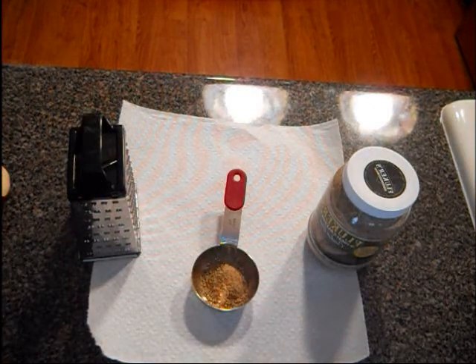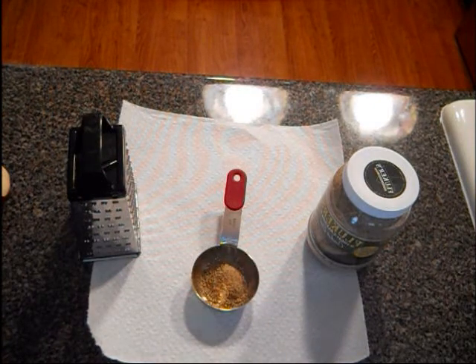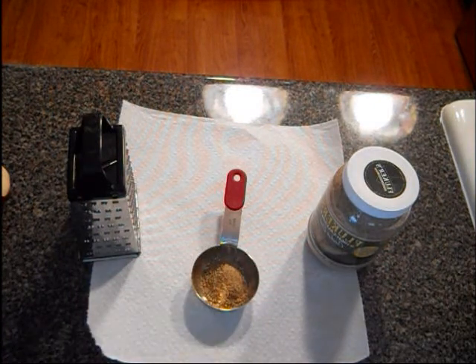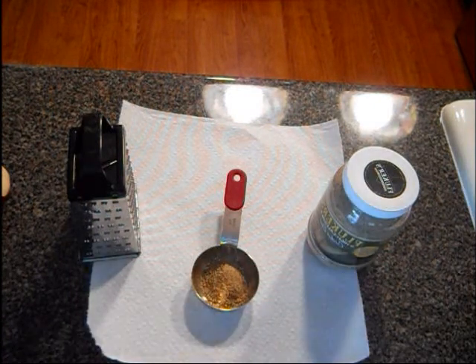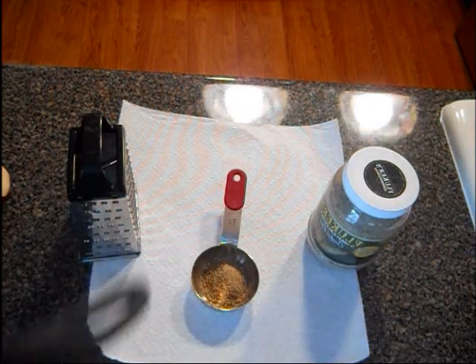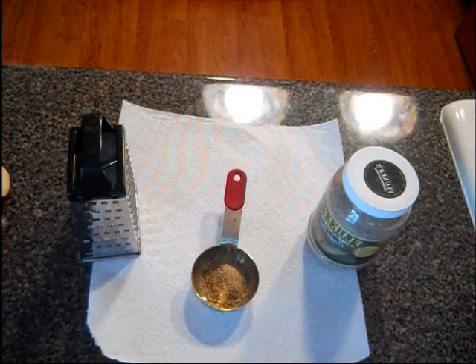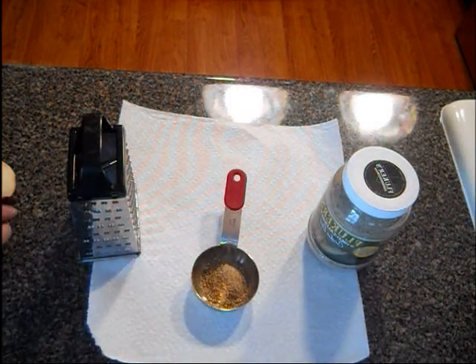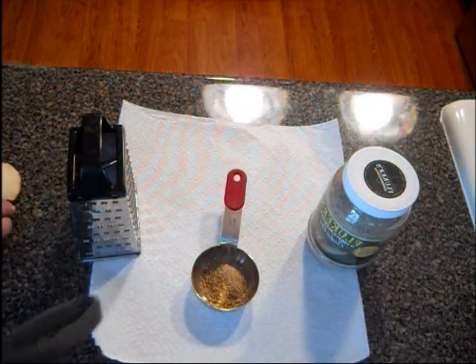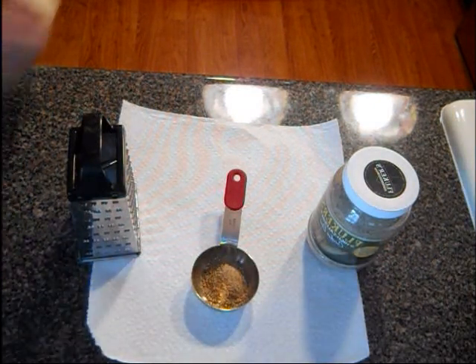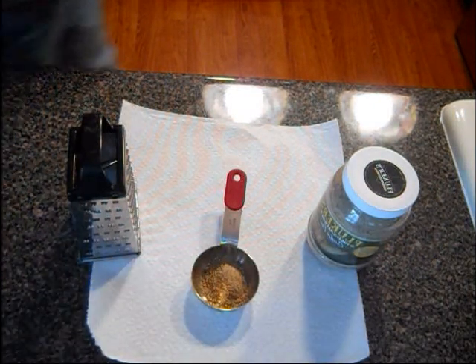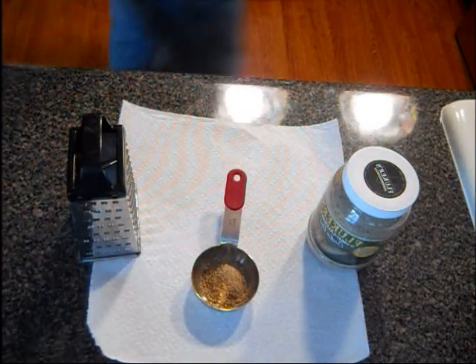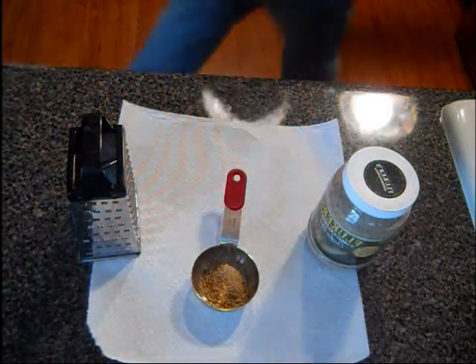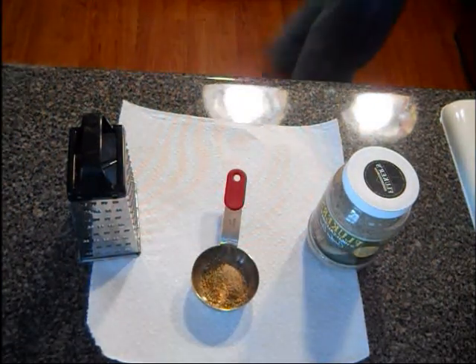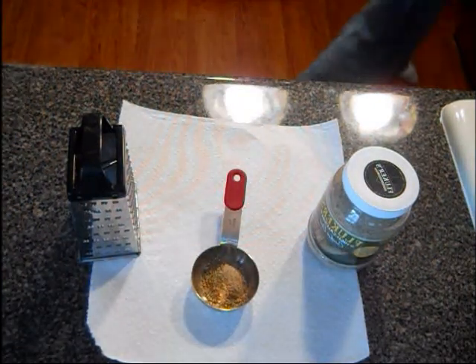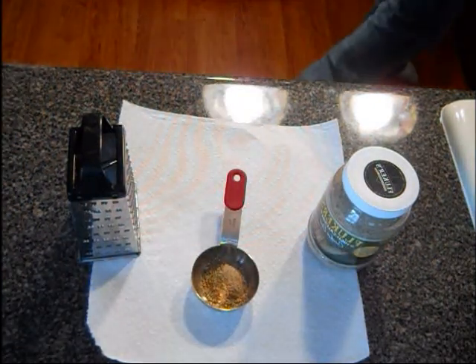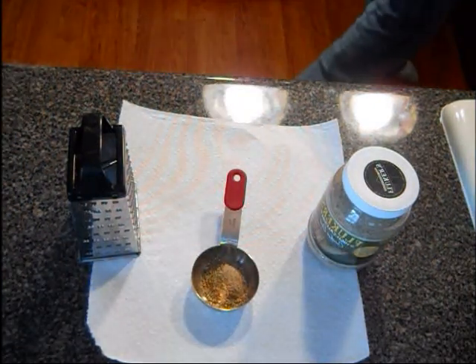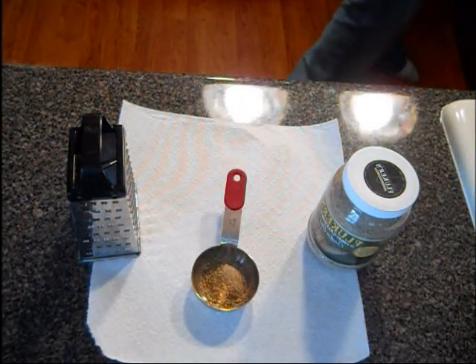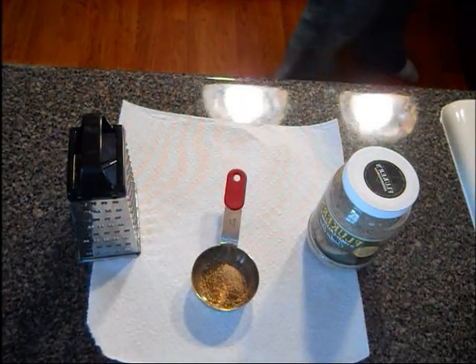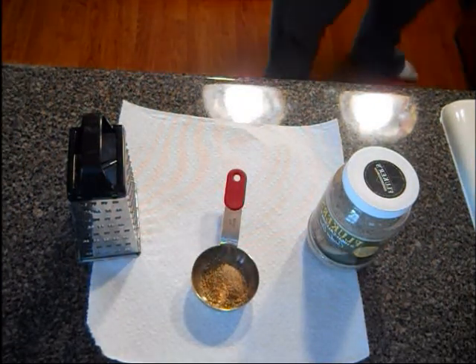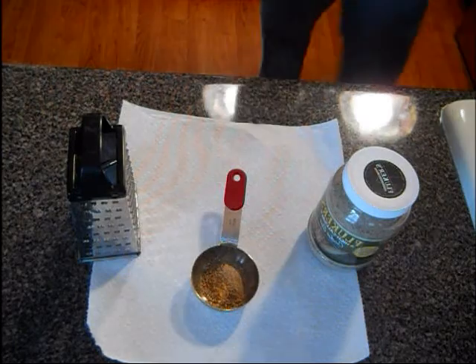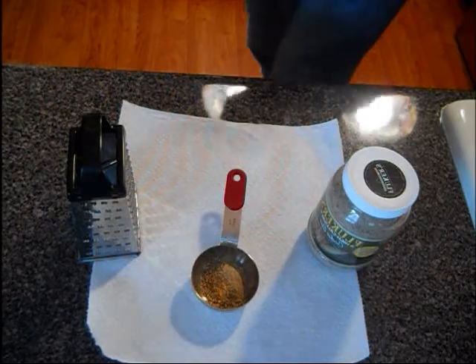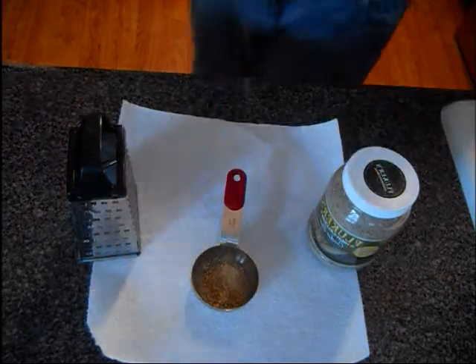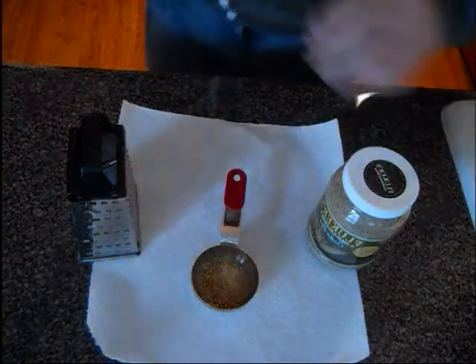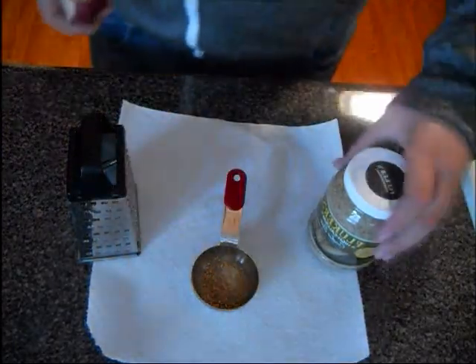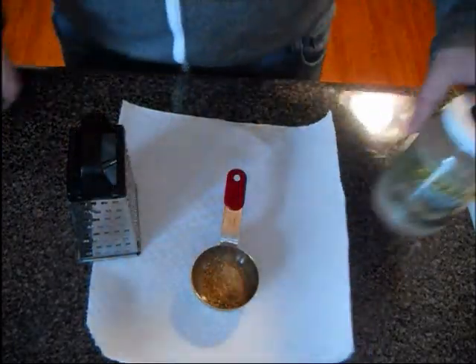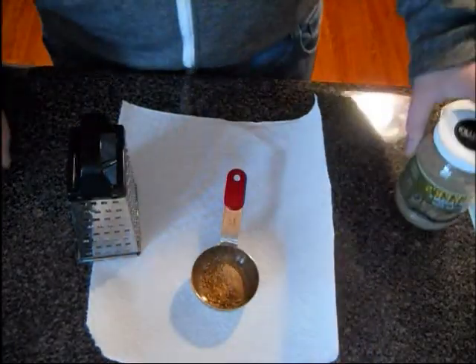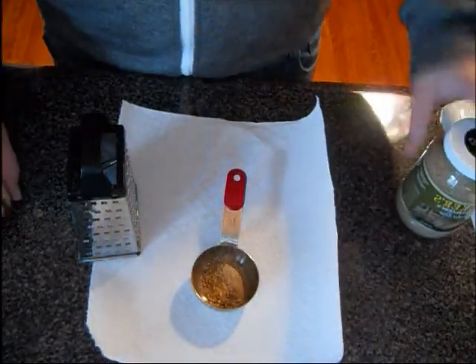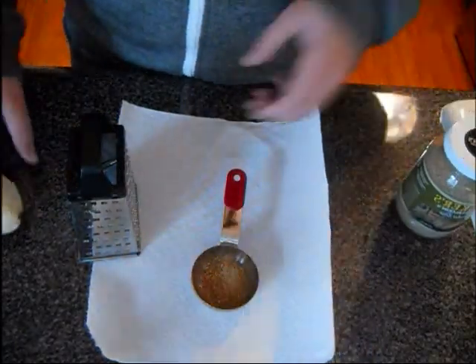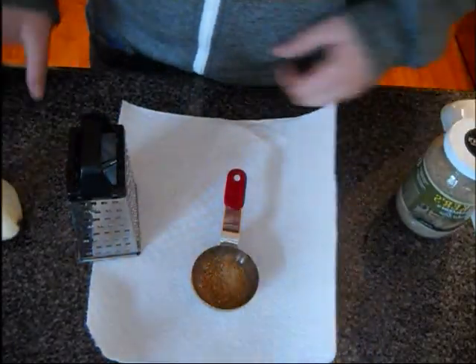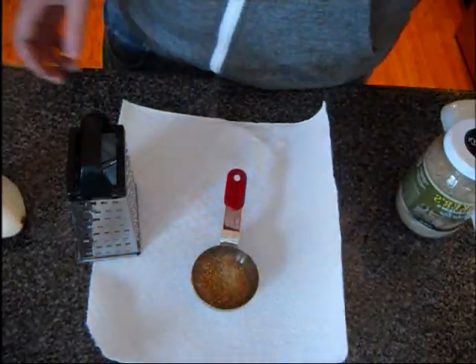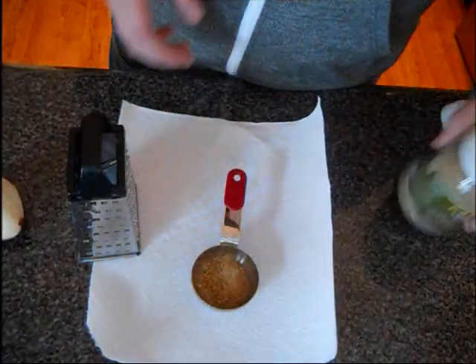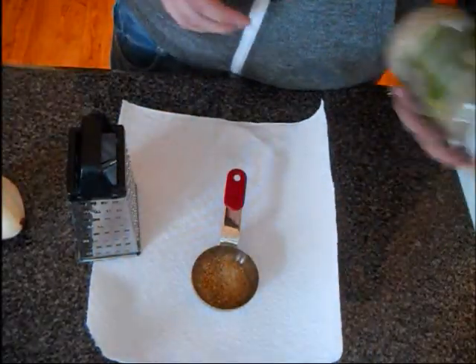Alright guys, I'm going to show you how to do a basic cricket setup.